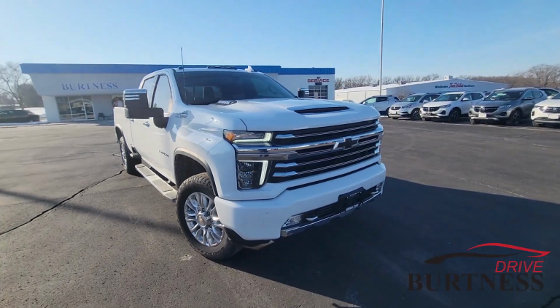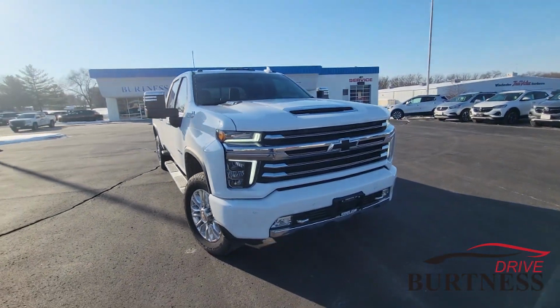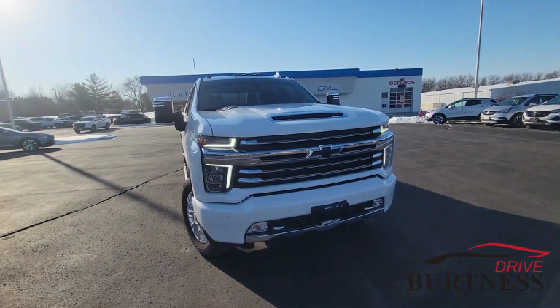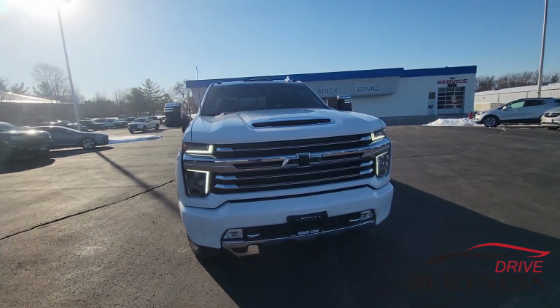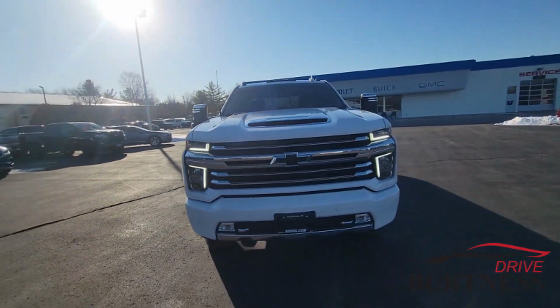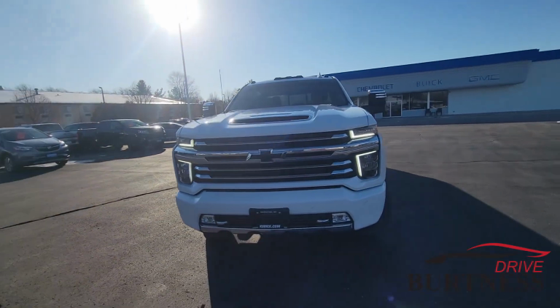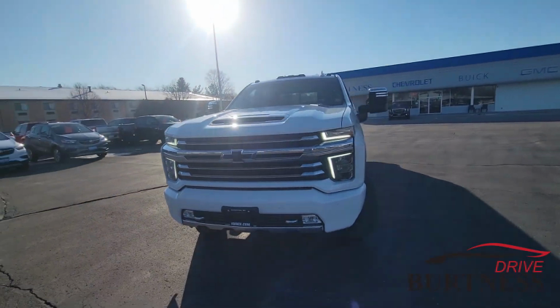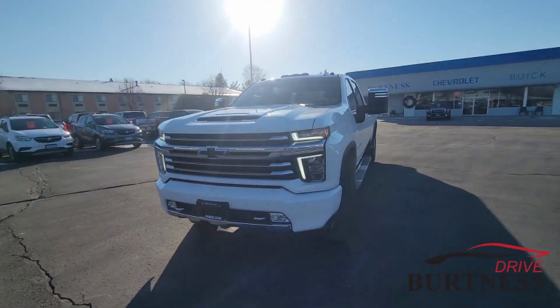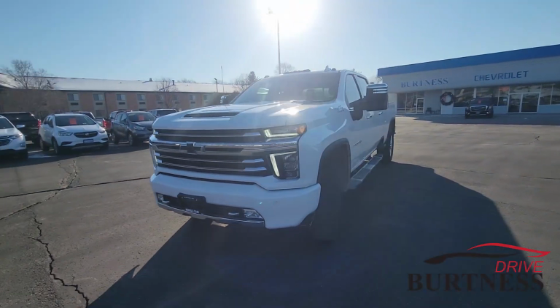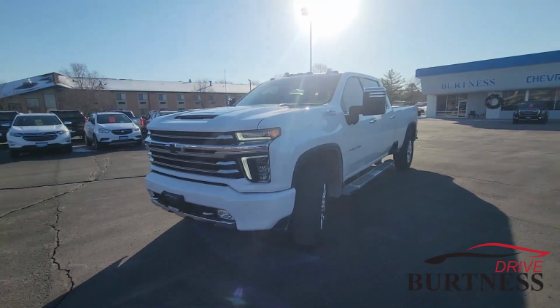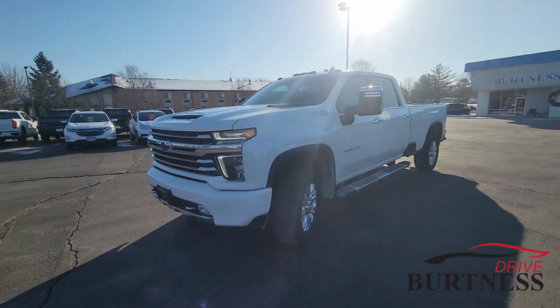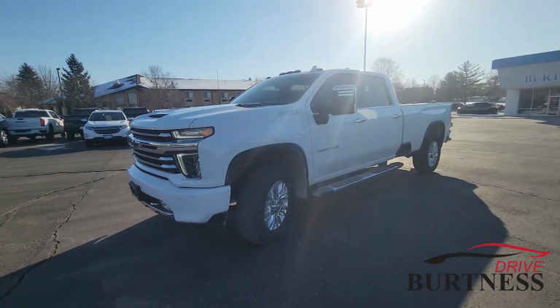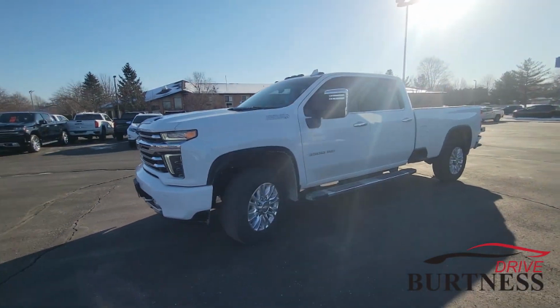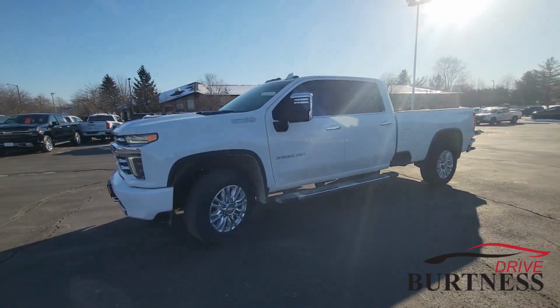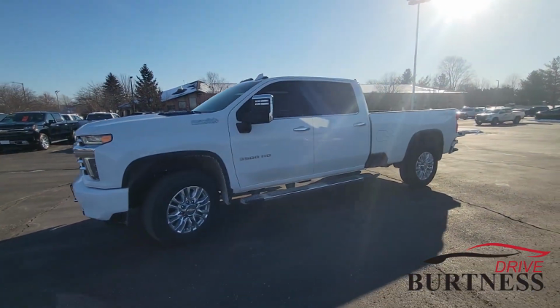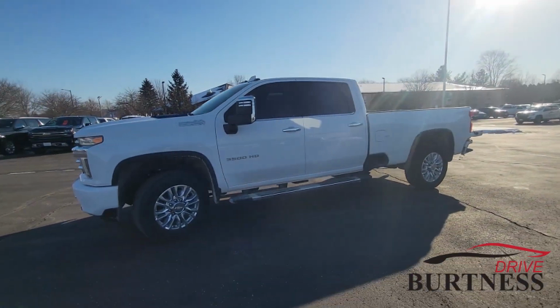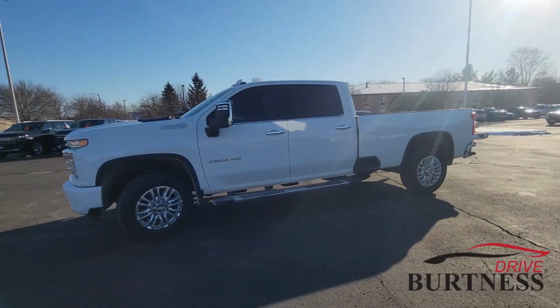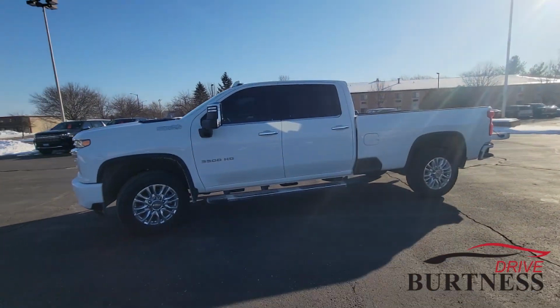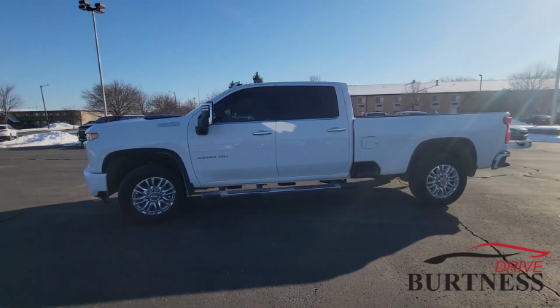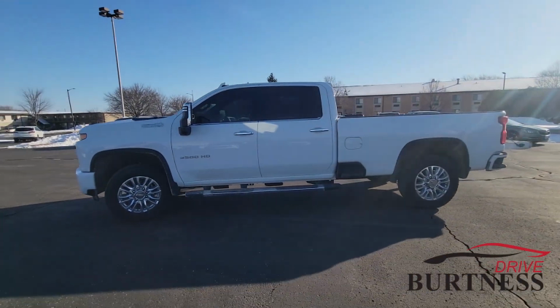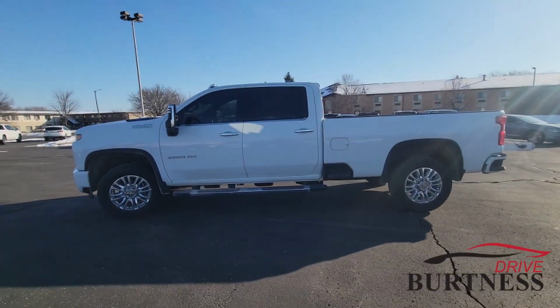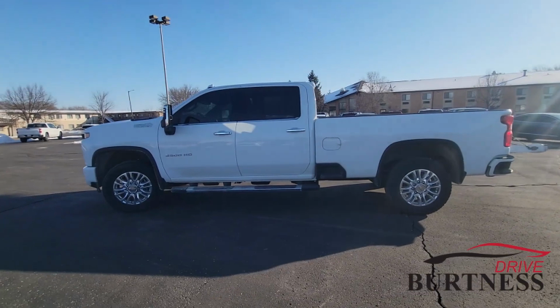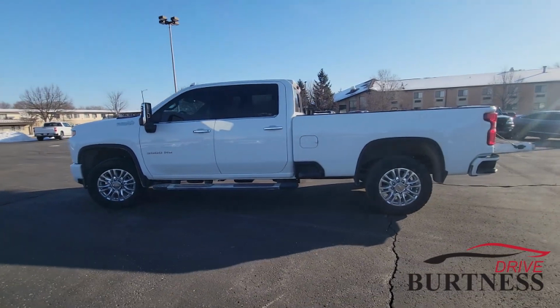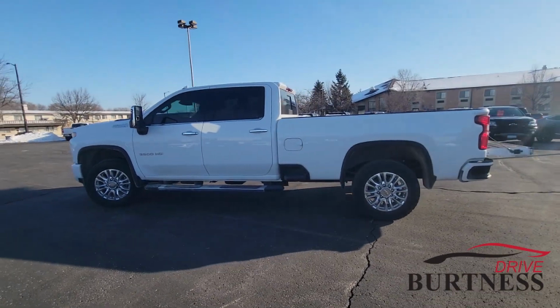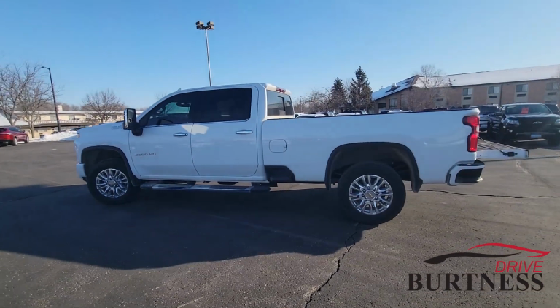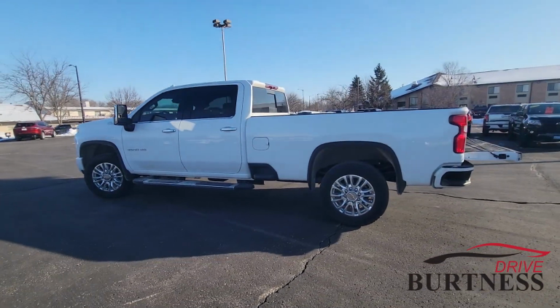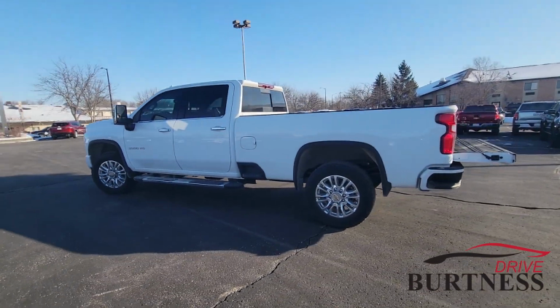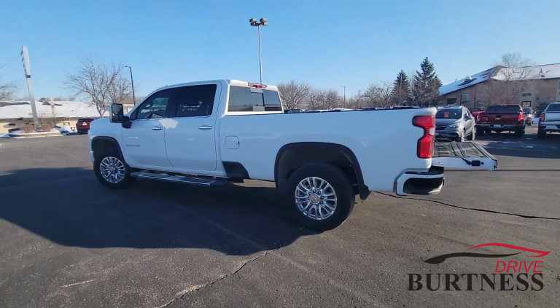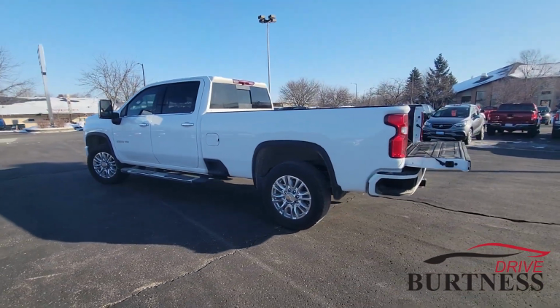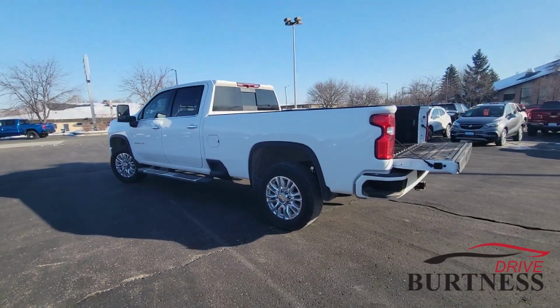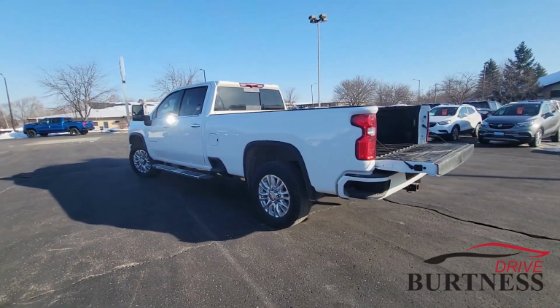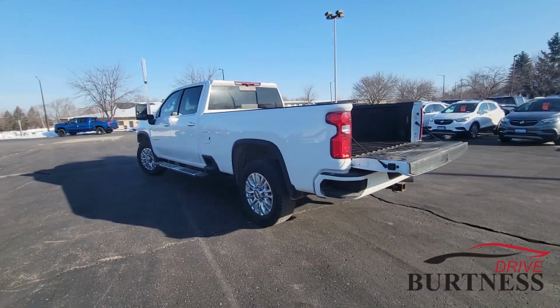Hi Nate, this is Nick at Burtner Chevrolet Buick GMC right here in Whitewater, Wisconsin. Thanks for asking about this 2022 Chevy 3500 HD High Country — it is here and available right now.